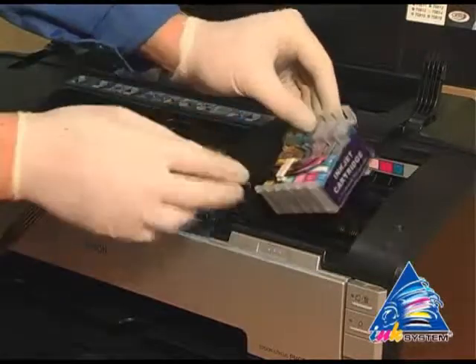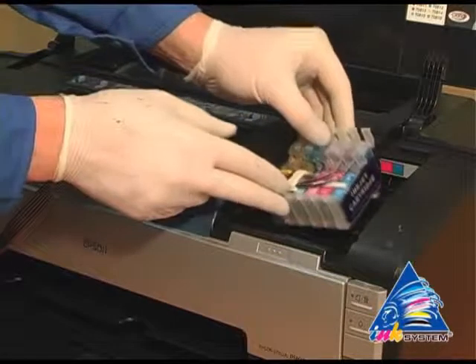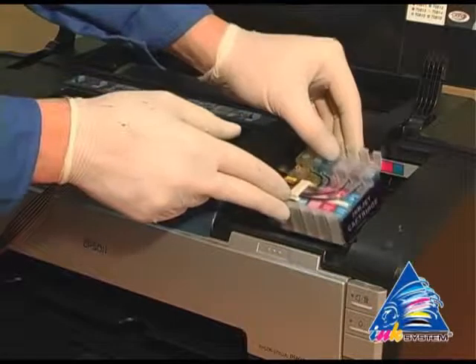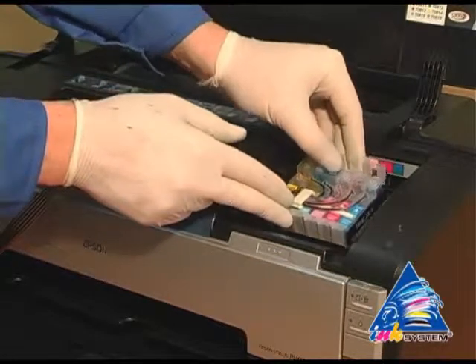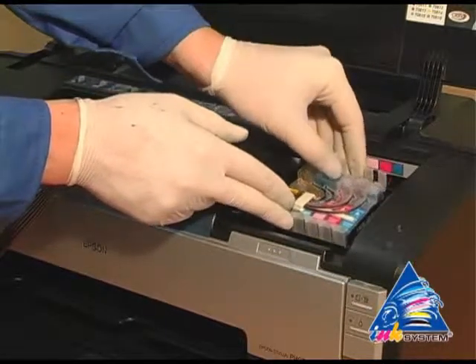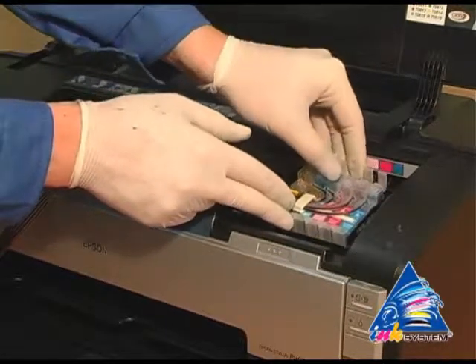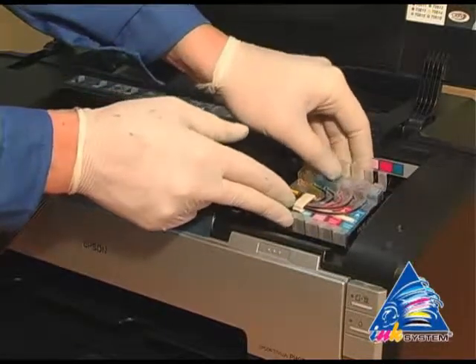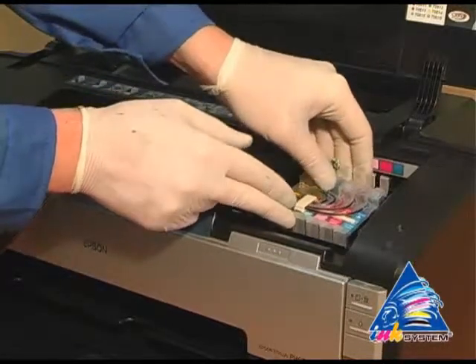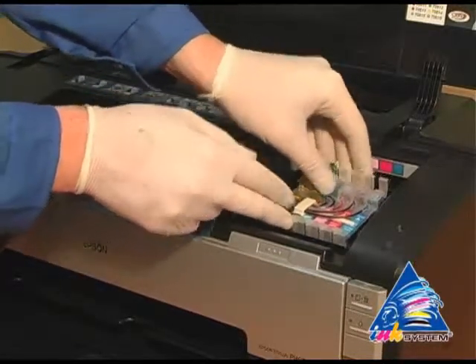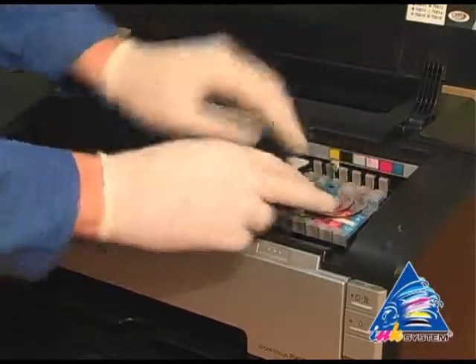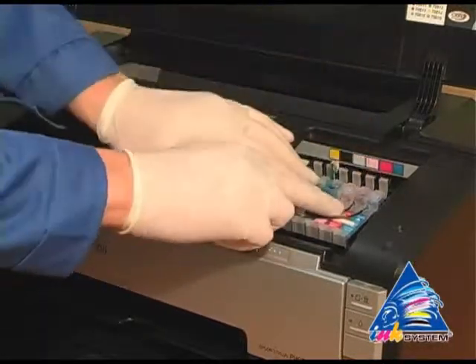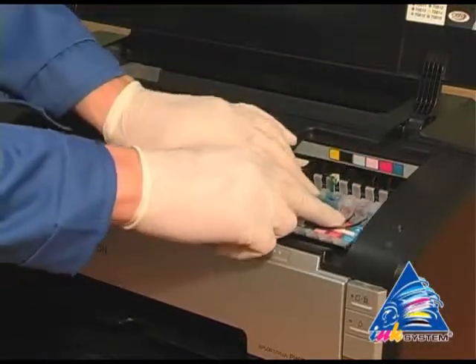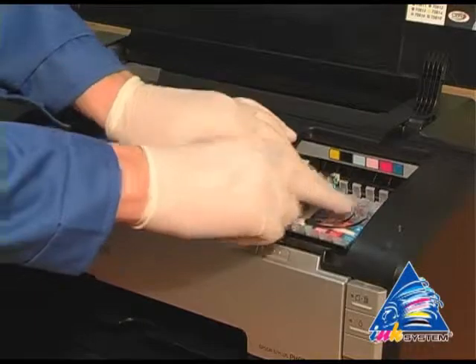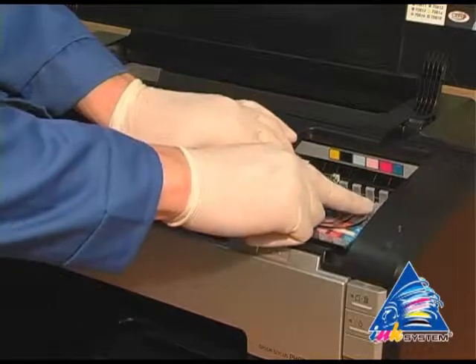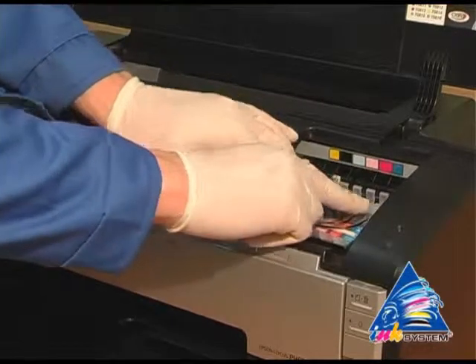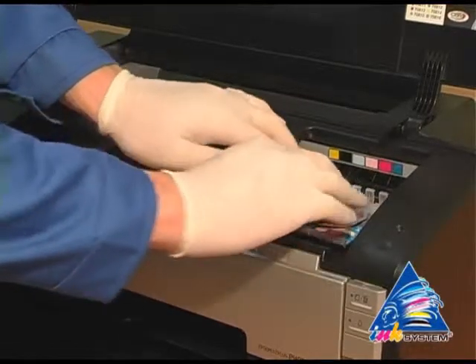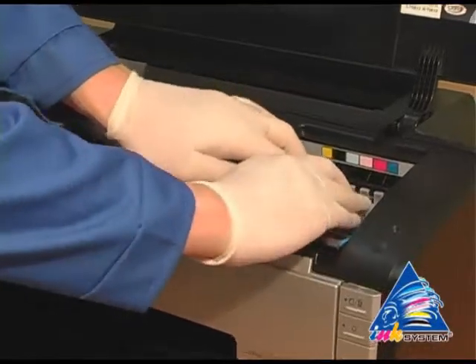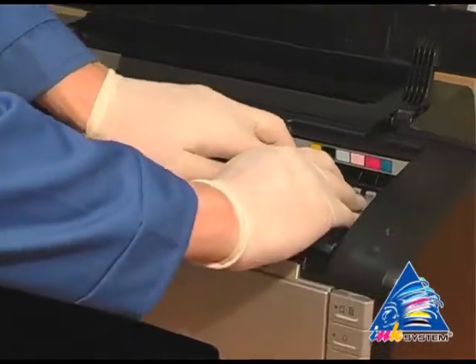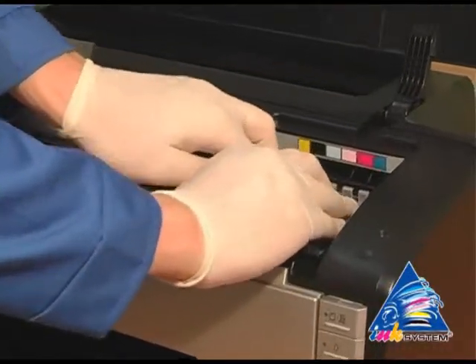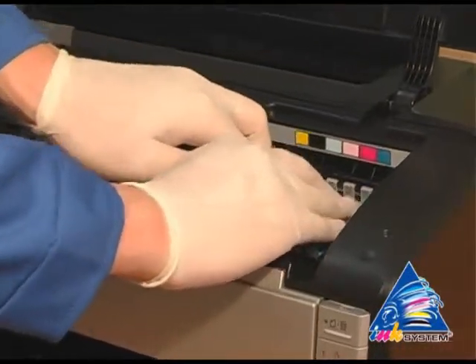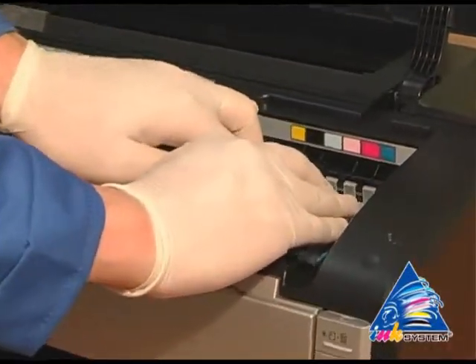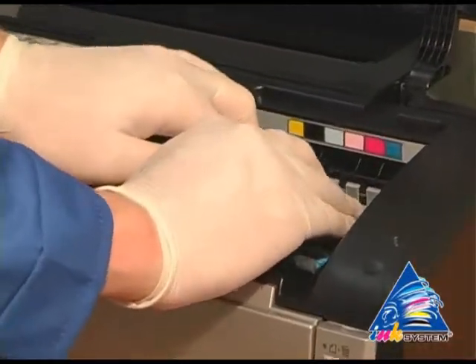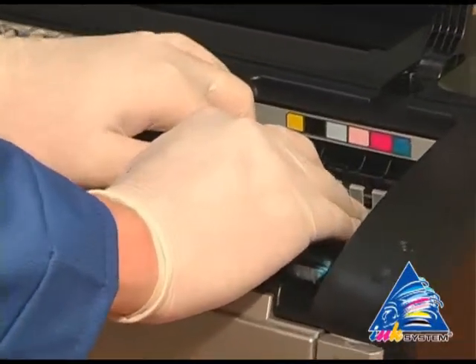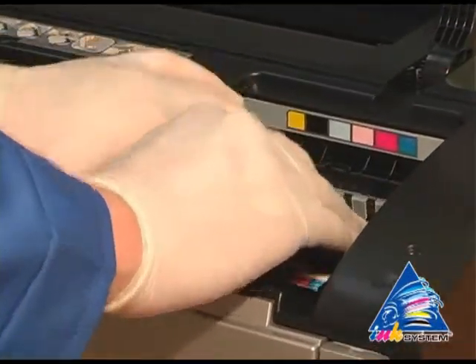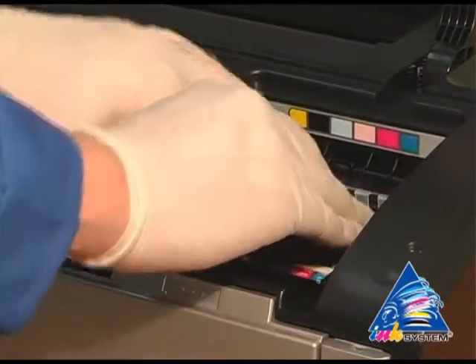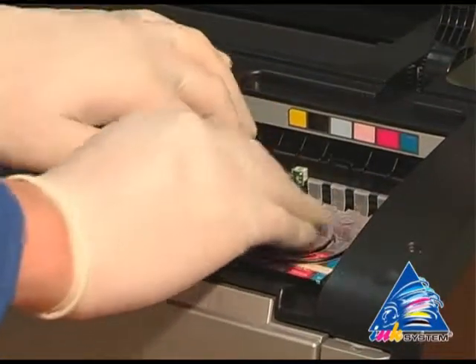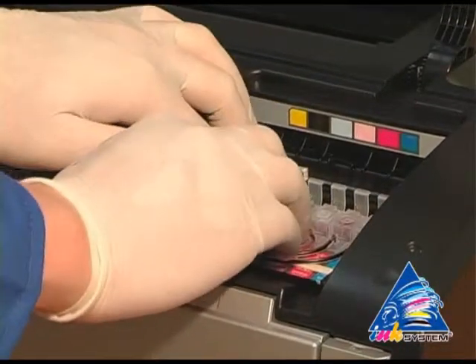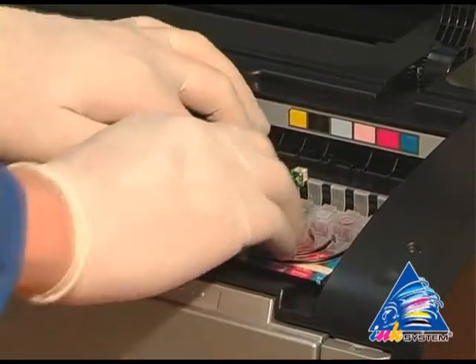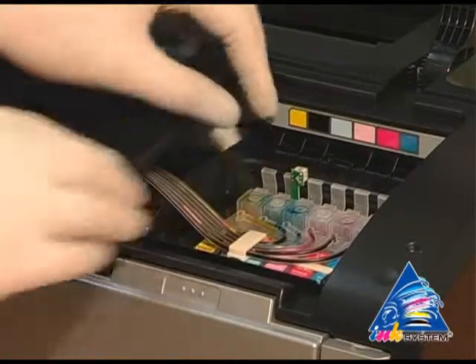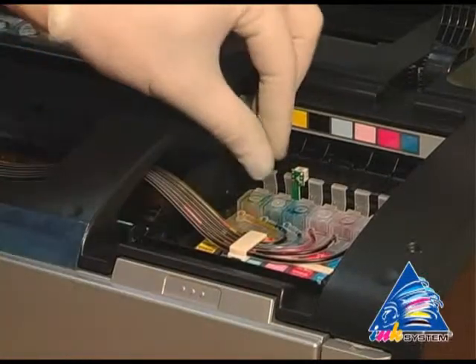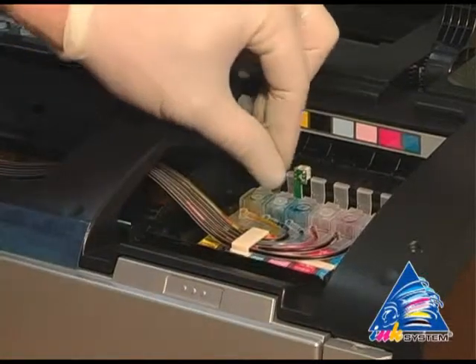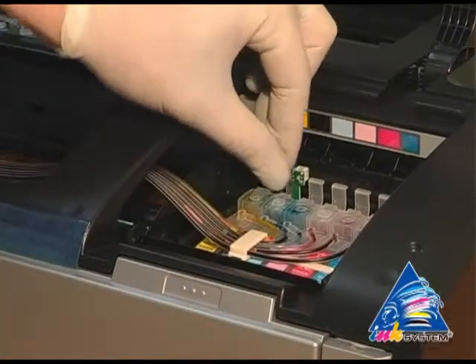Put the cartridges into the printer. Move the cartridges until you hear the clap.